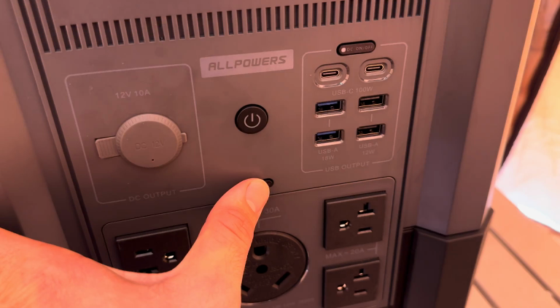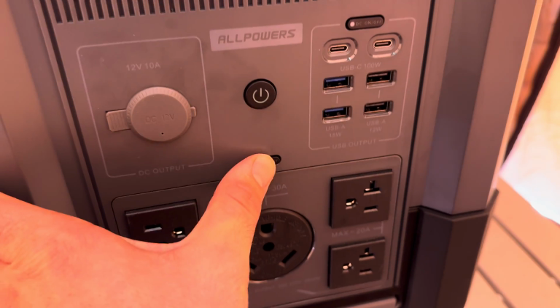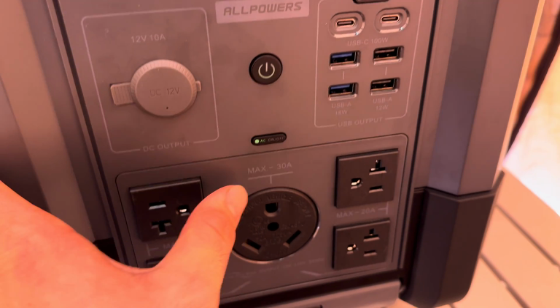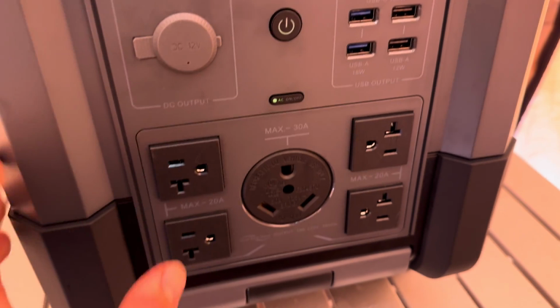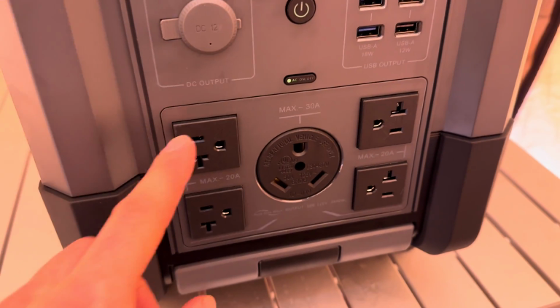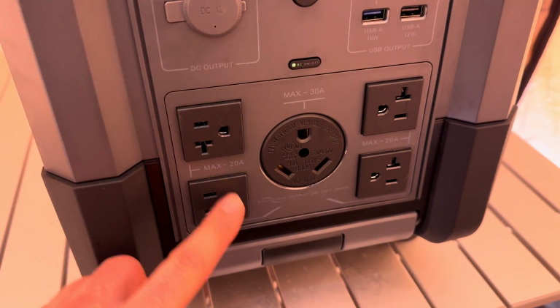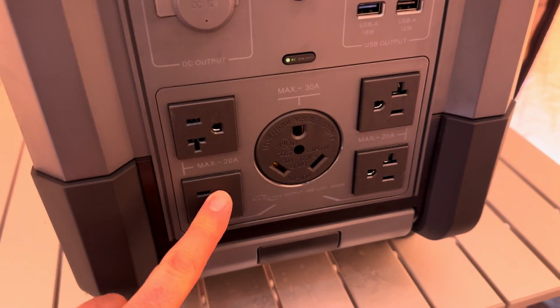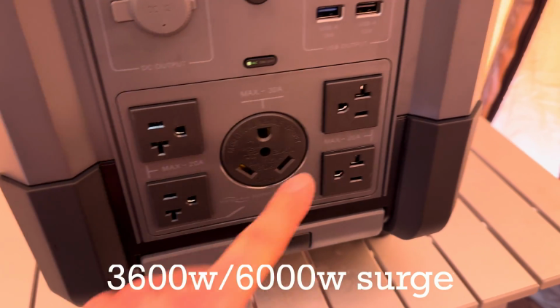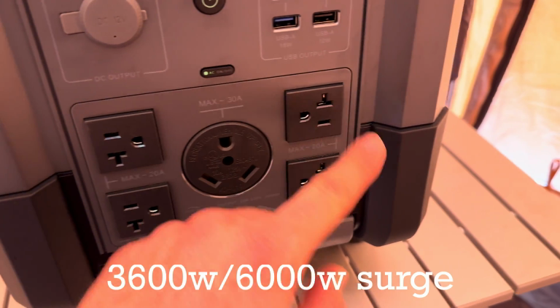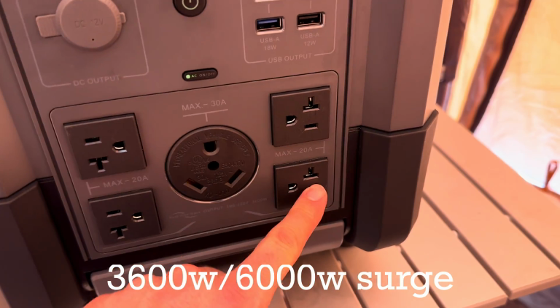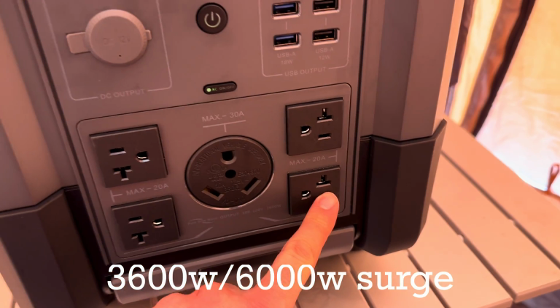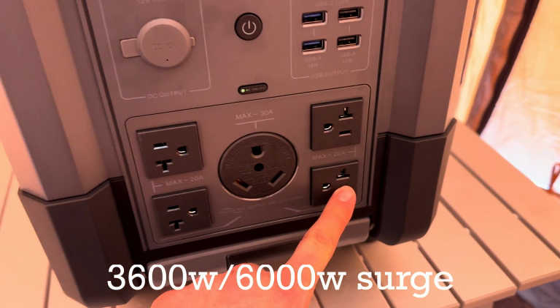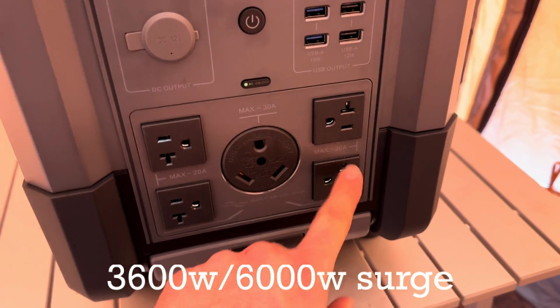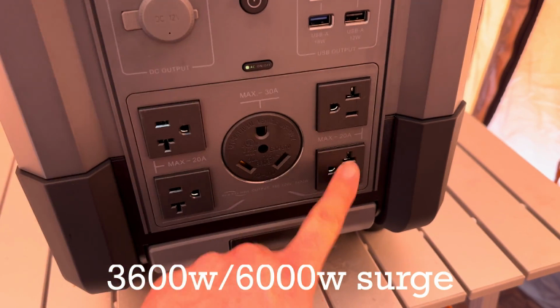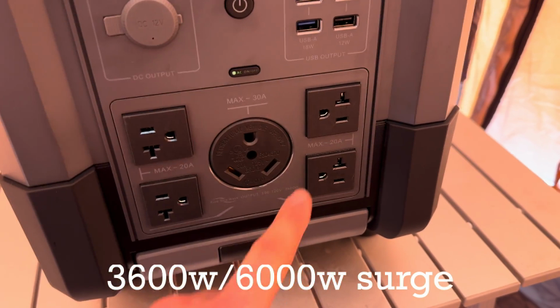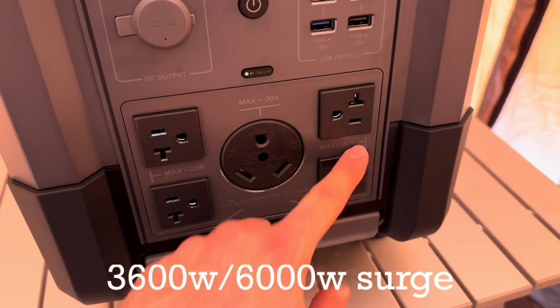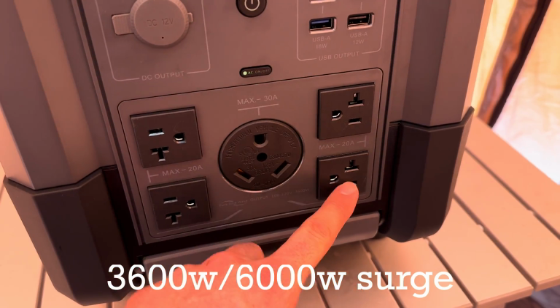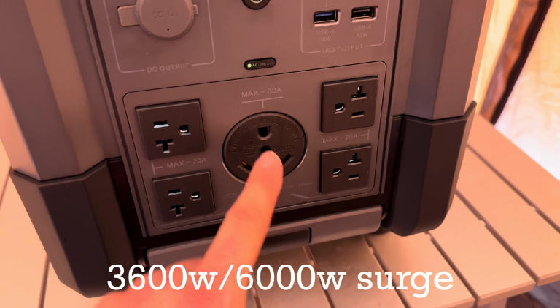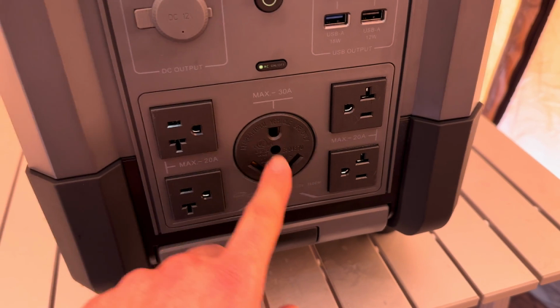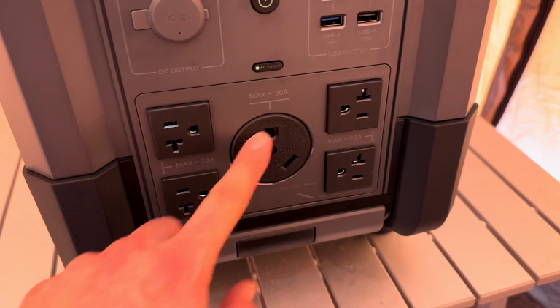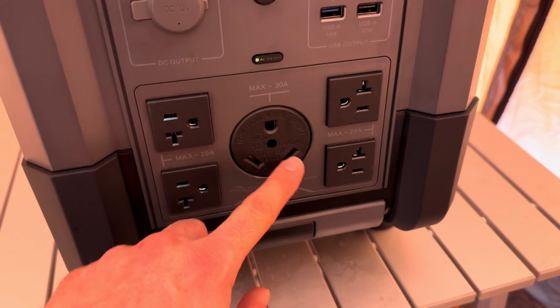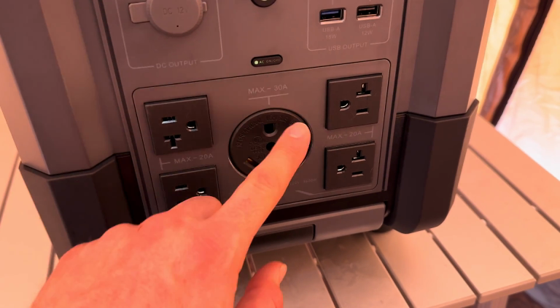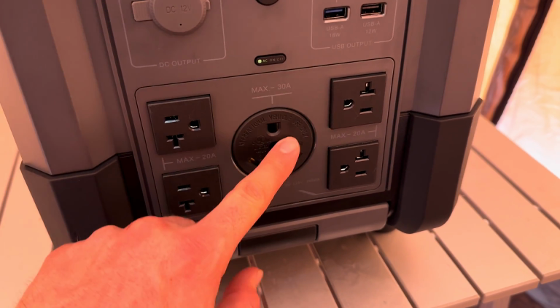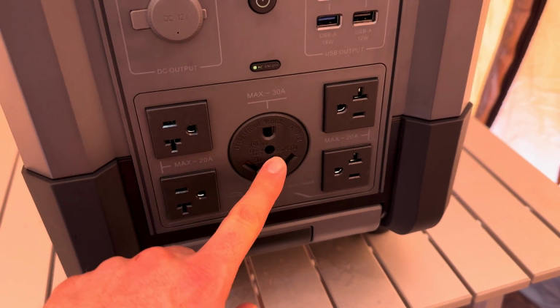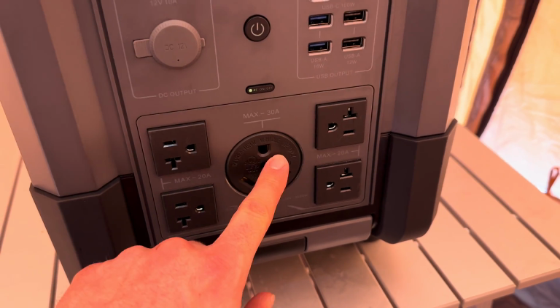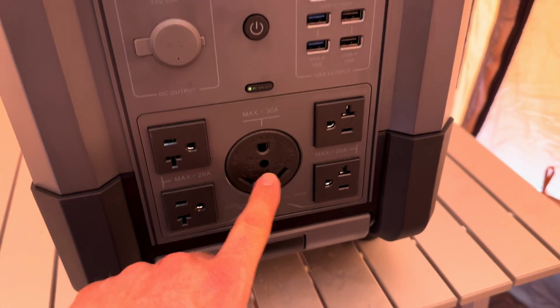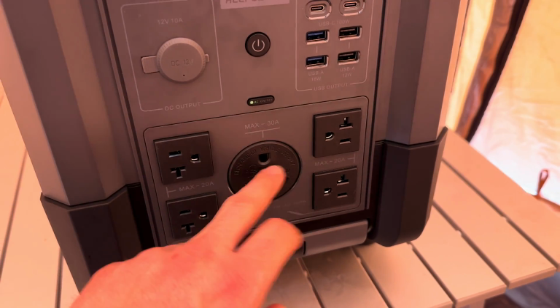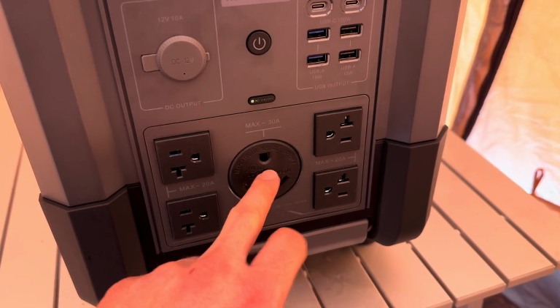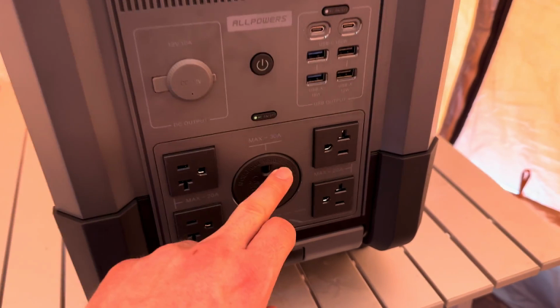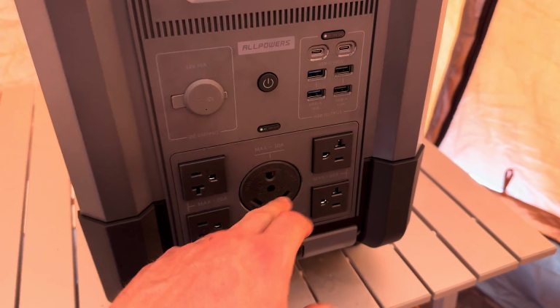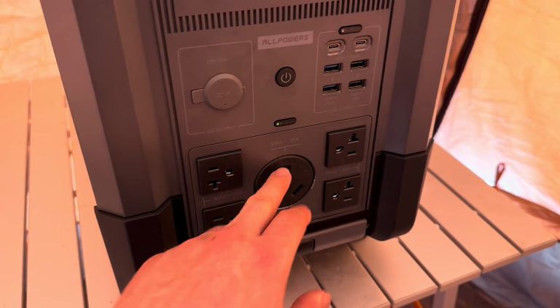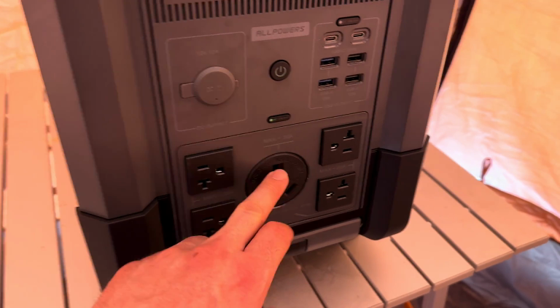Under the AC section, you have four 20-amp, 3,600-watt wall outlets and a 30-amp RV plug. So if you have an RV with a 3,600-watt inverter, this is really nice.